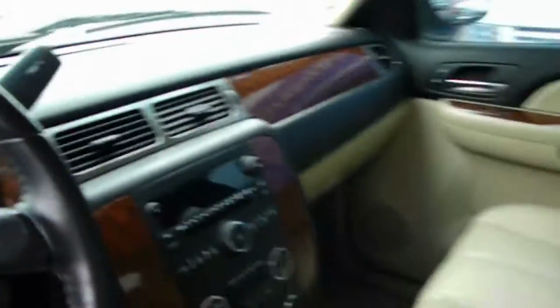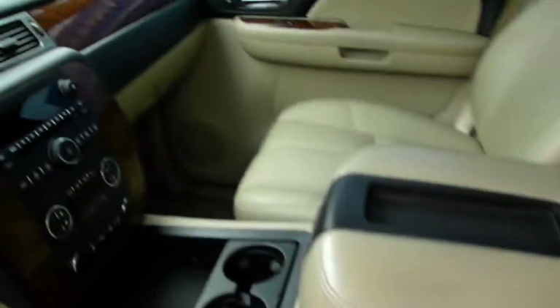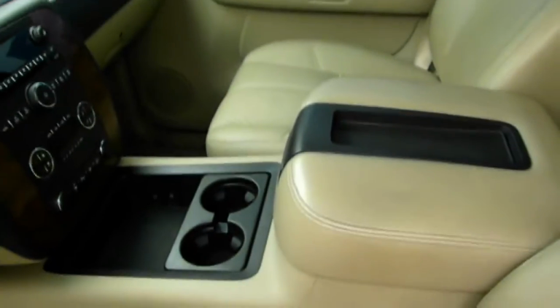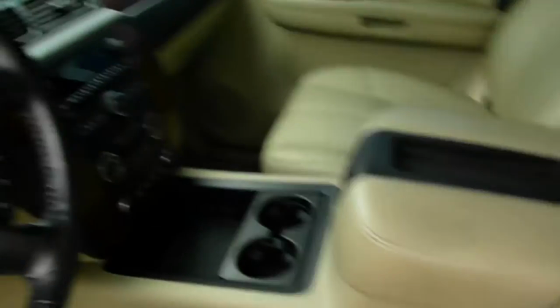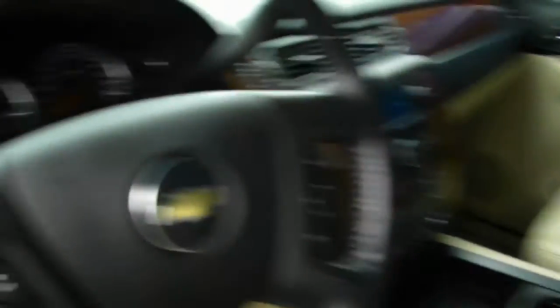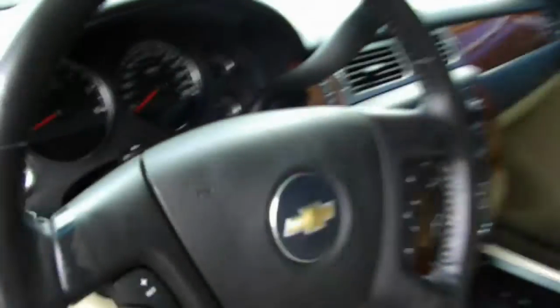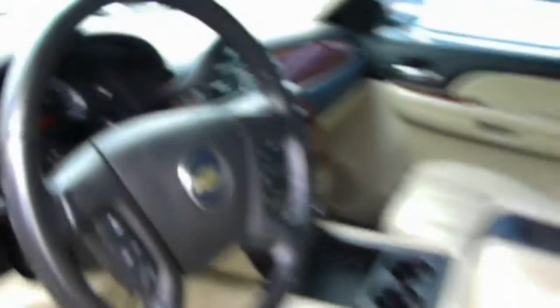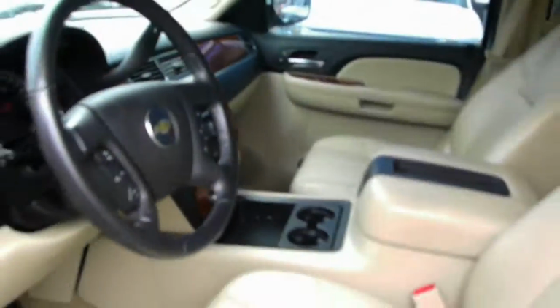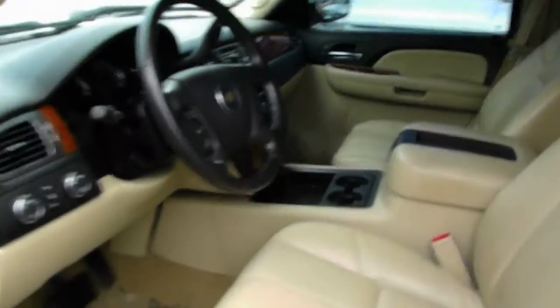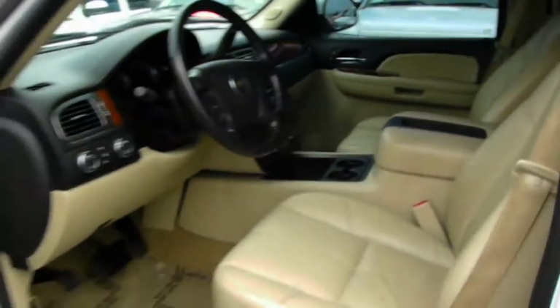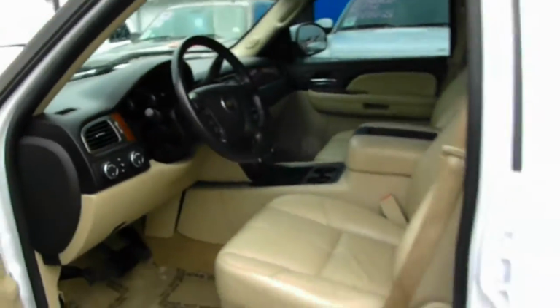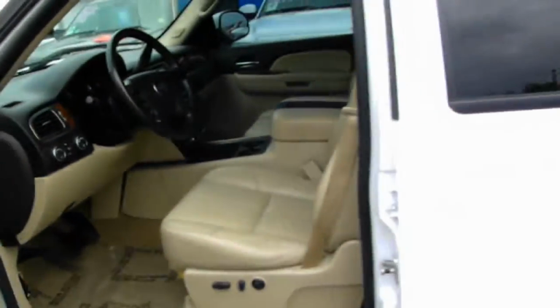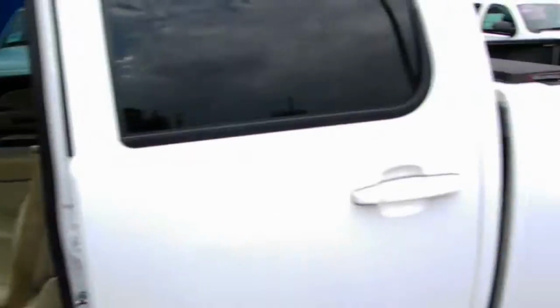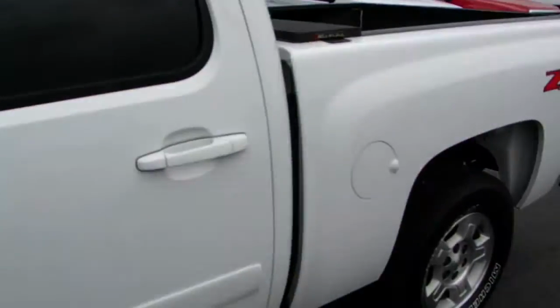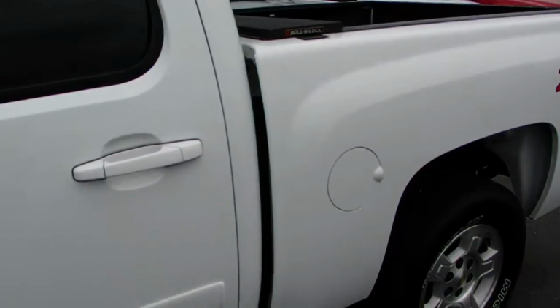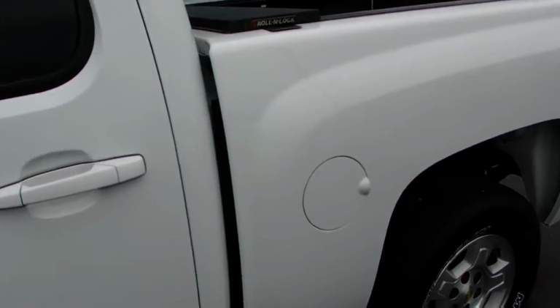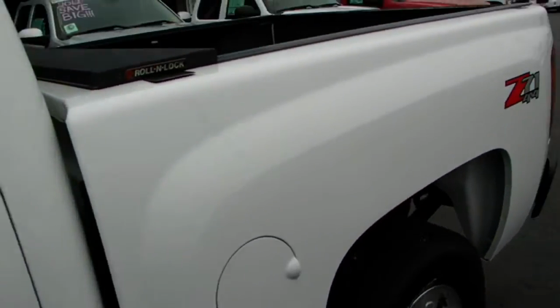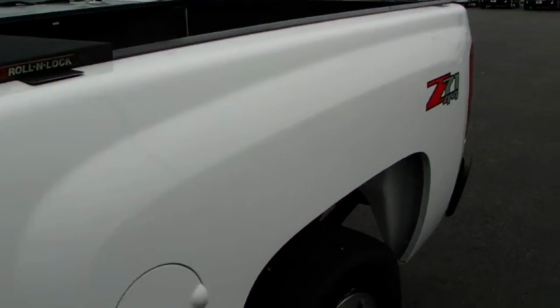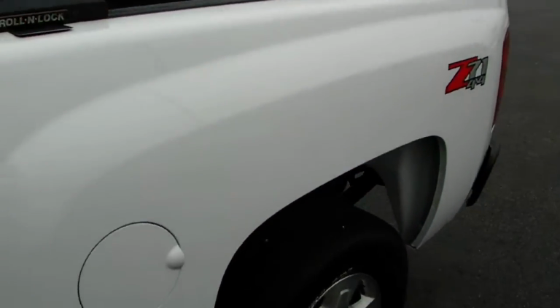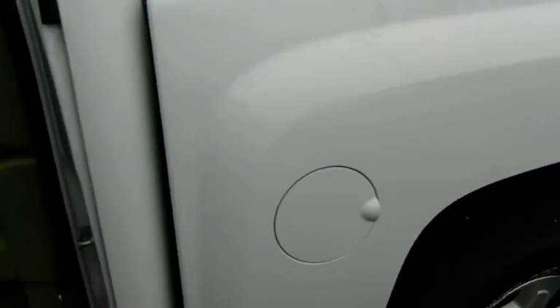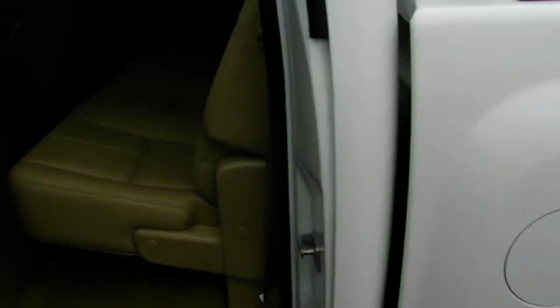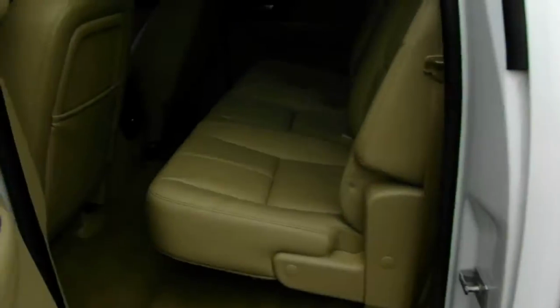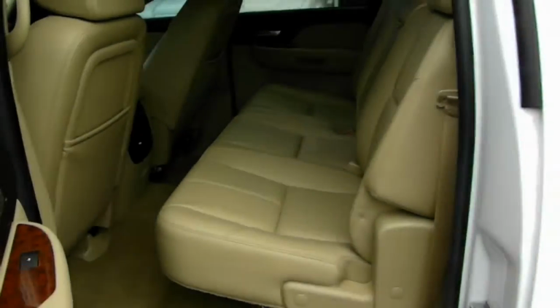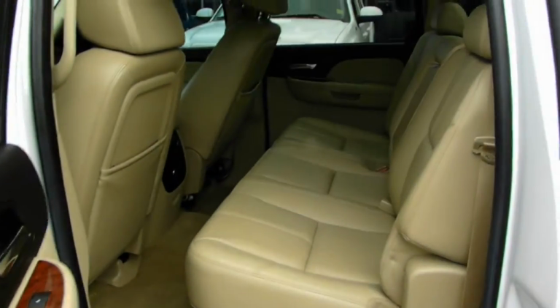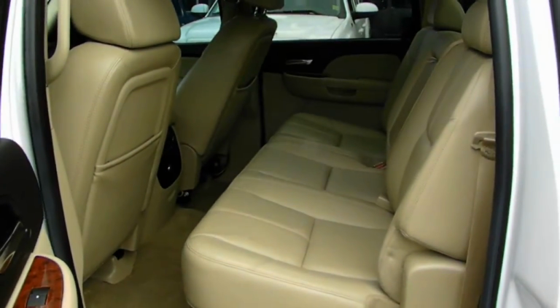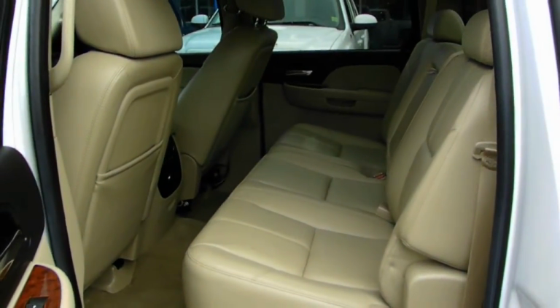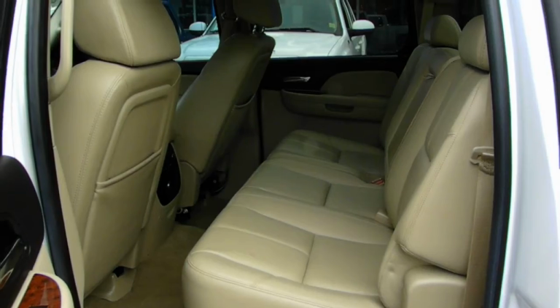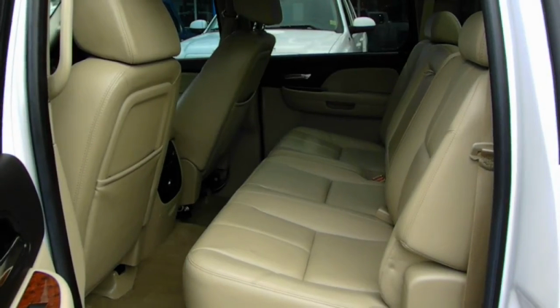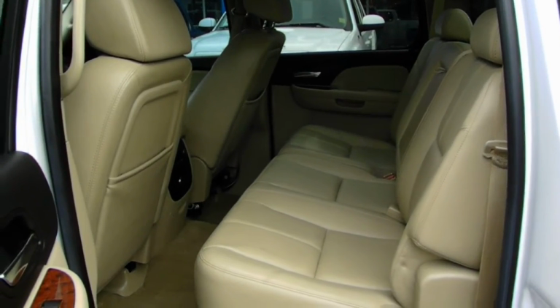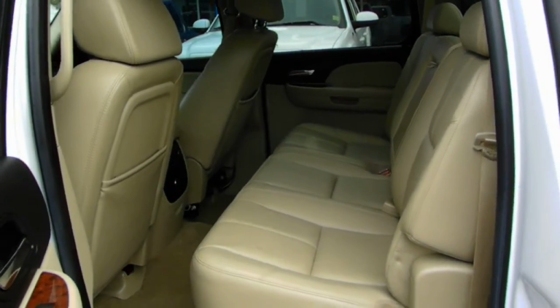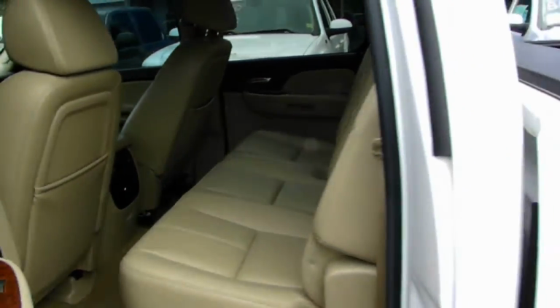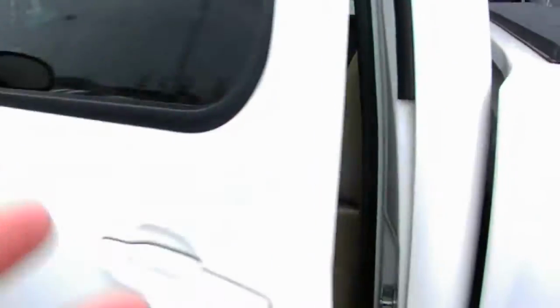It's got the console. Now this truck's got a little over 81,000 miles, so it's low miles for what it is. It's been very, very well maintained.